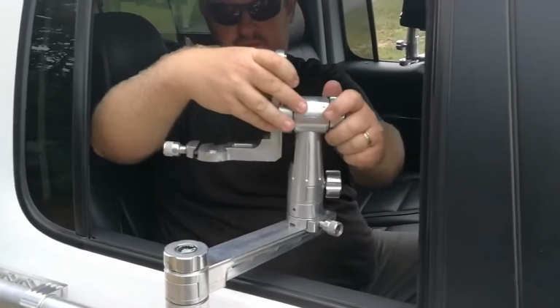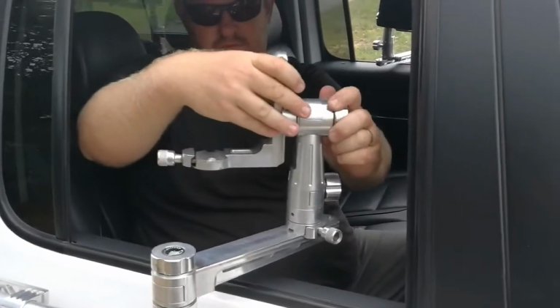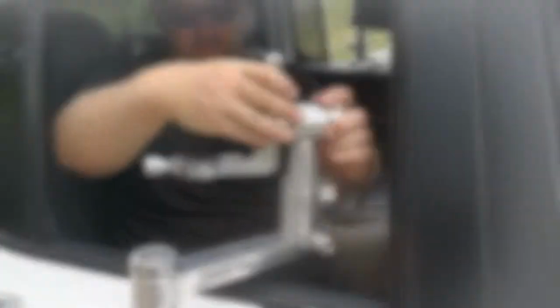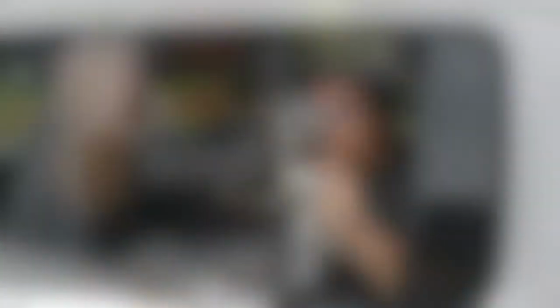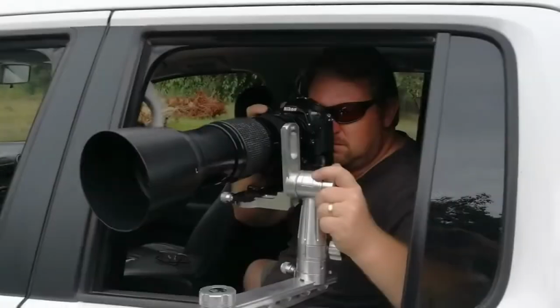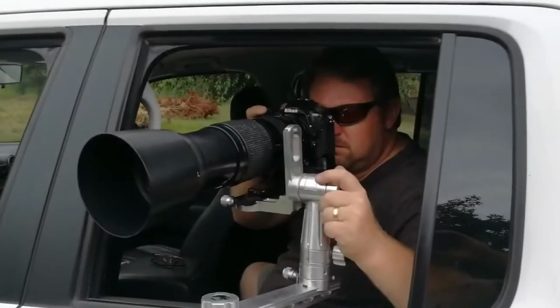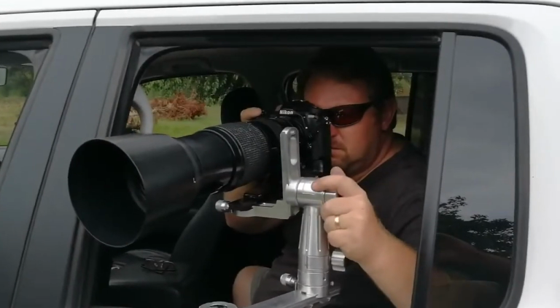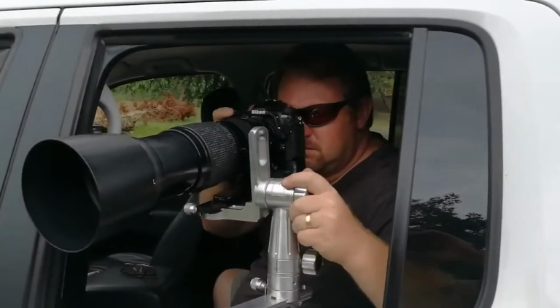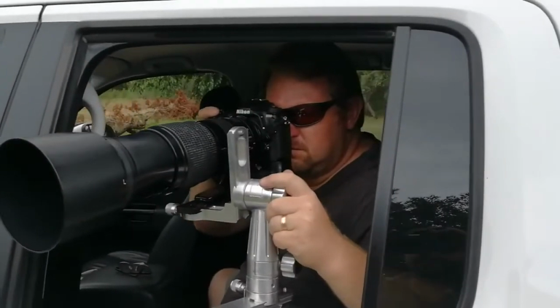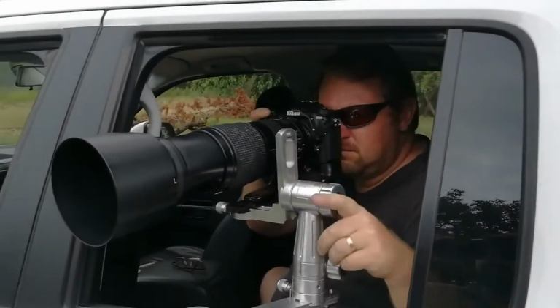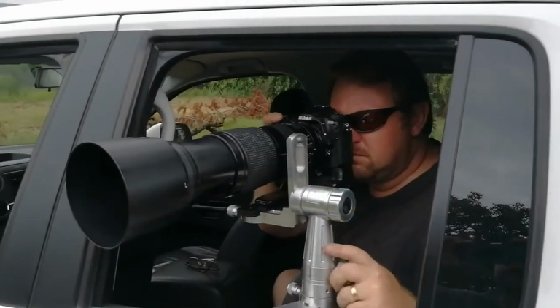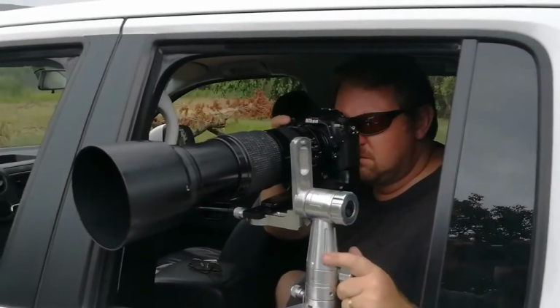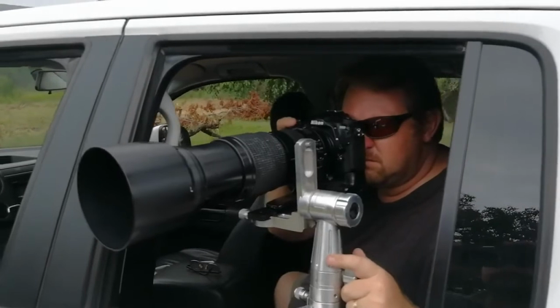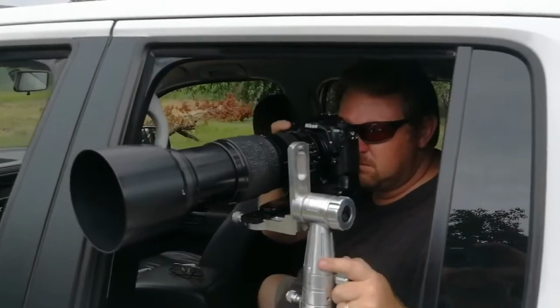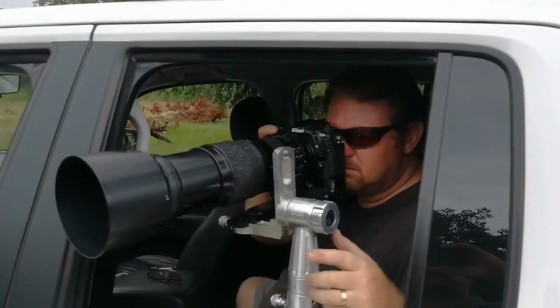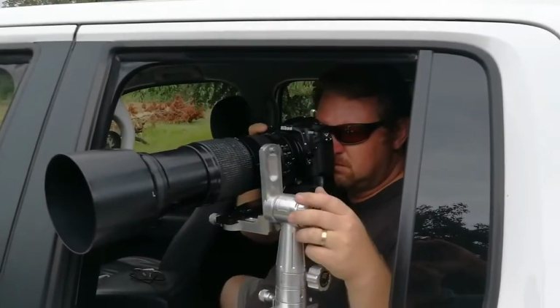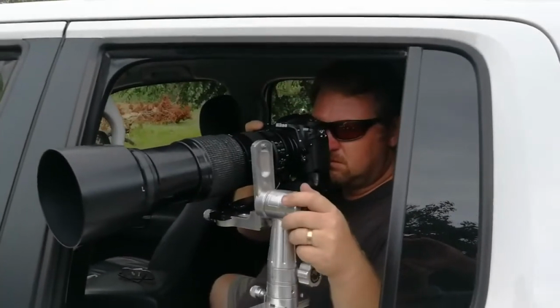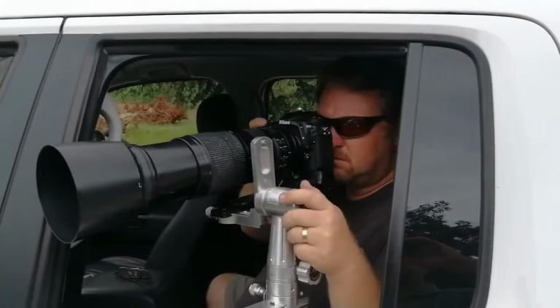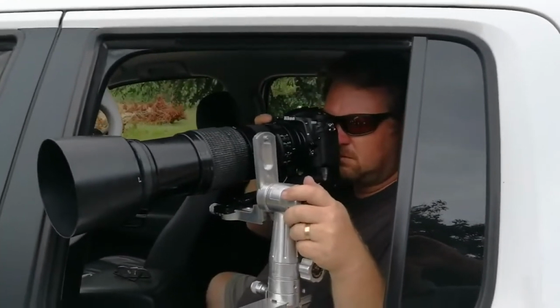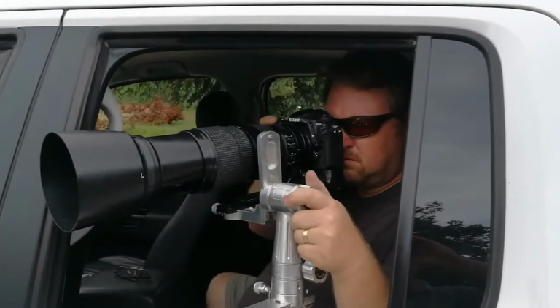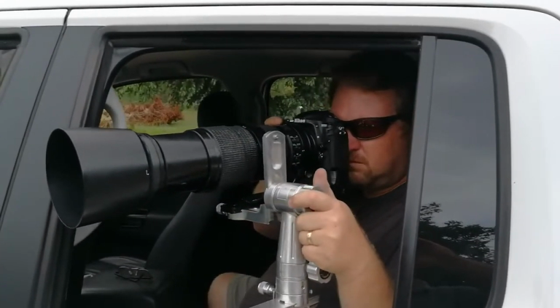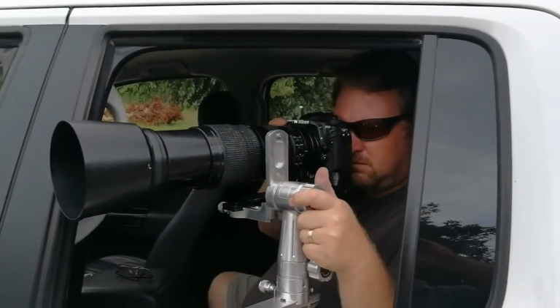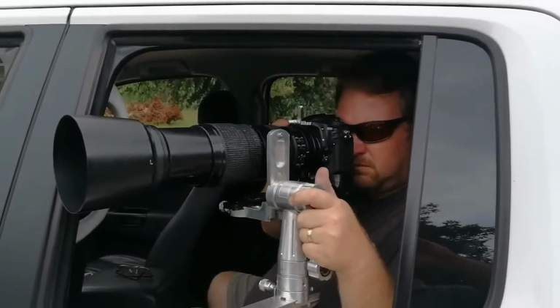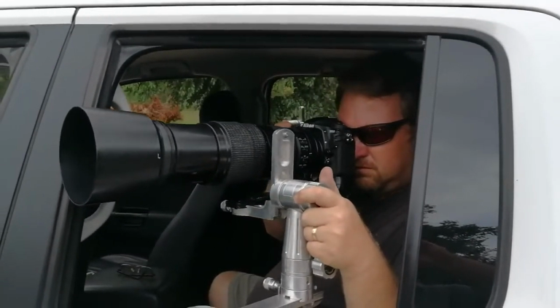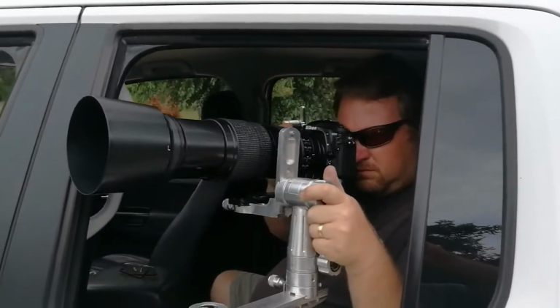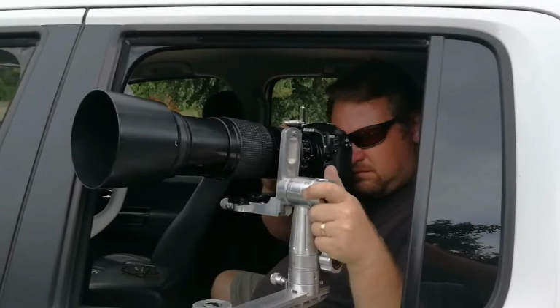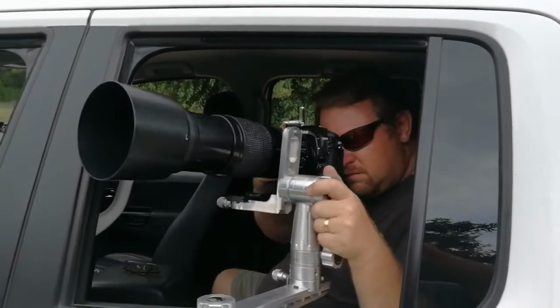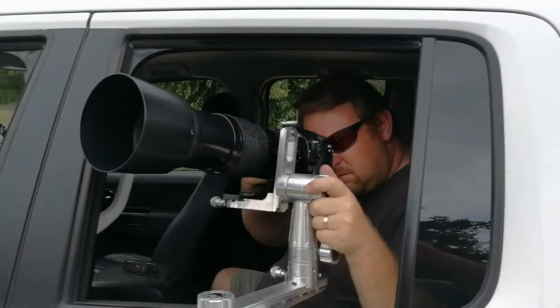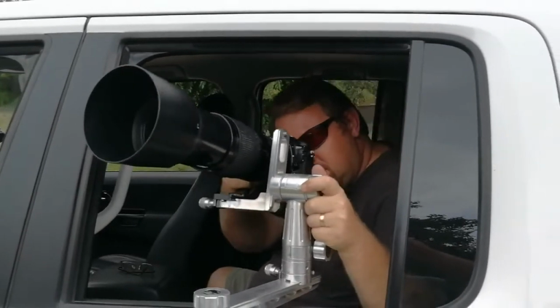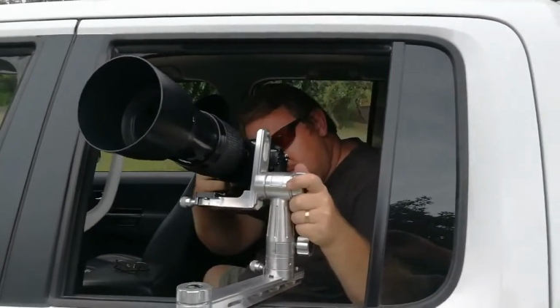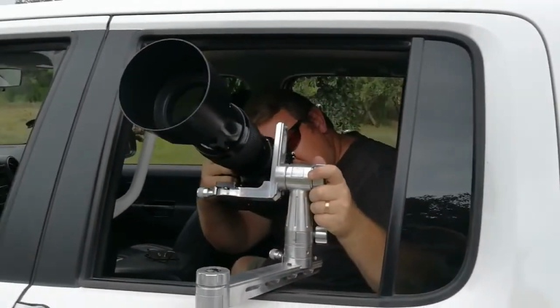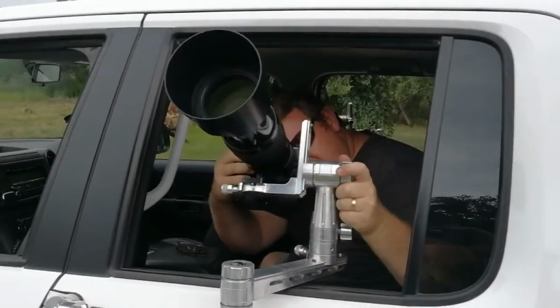Let me show you how it looks with a camera on. We have it on both sides of the vehicle, as you can see. The photographer is sitting nice and safe inside, and you can move the camera about 180 degrees in all directions.